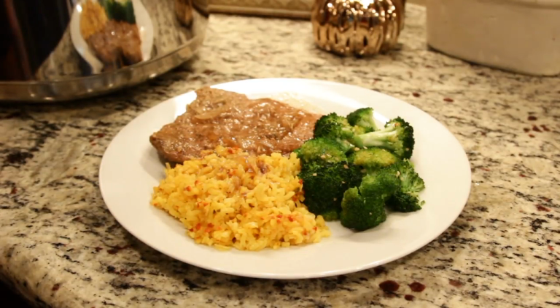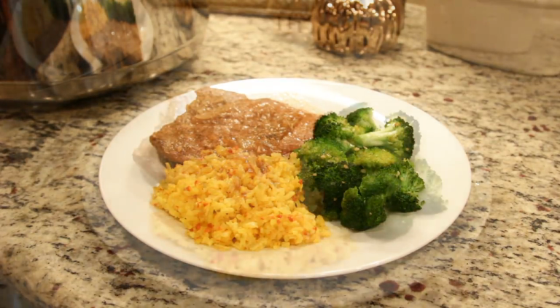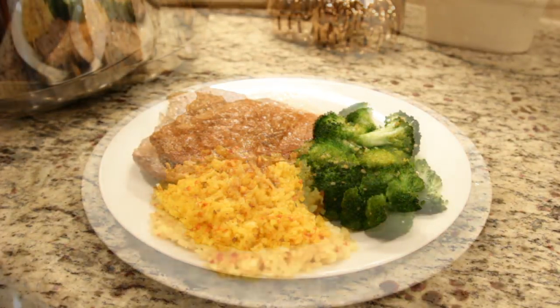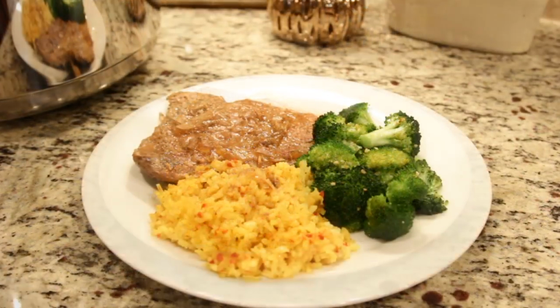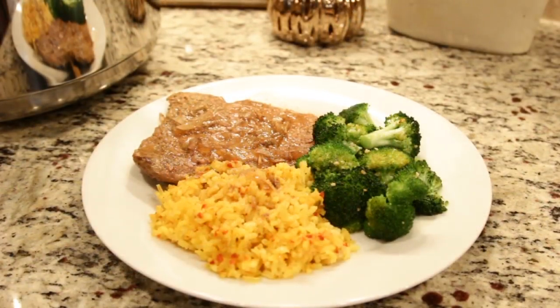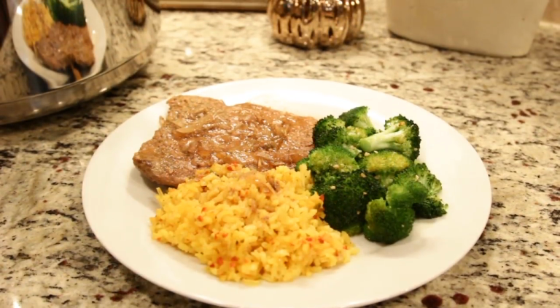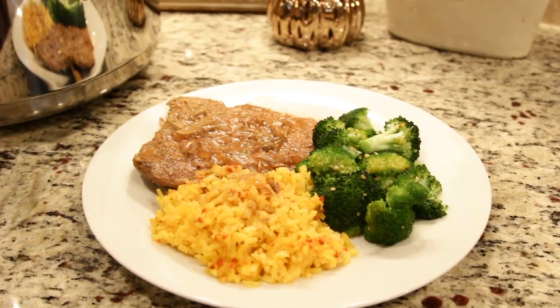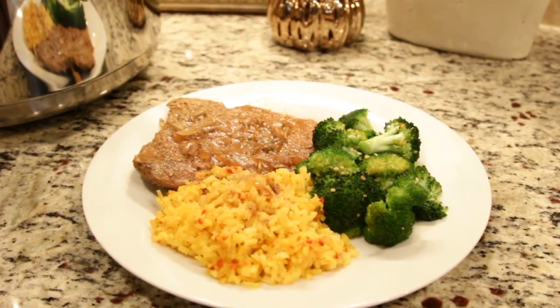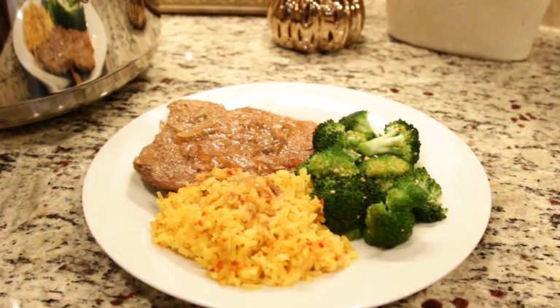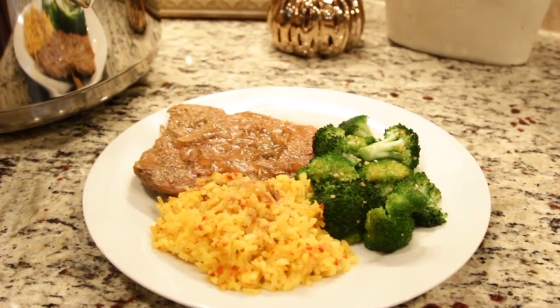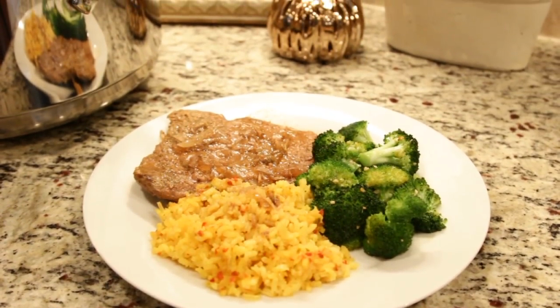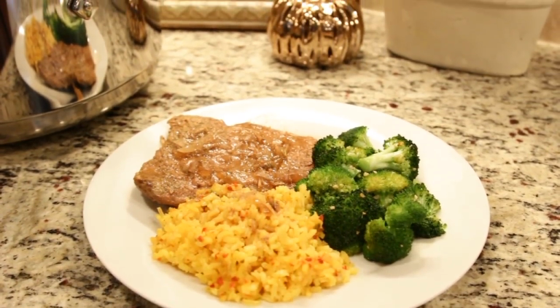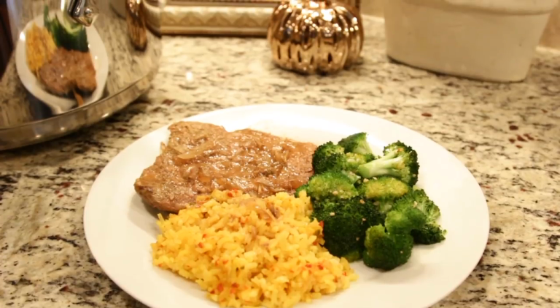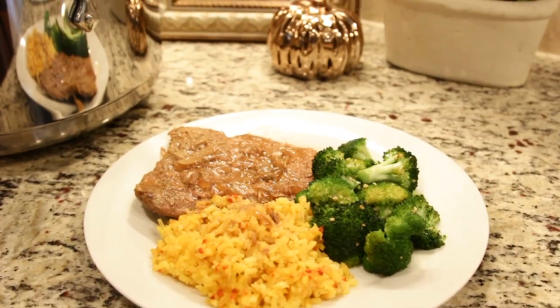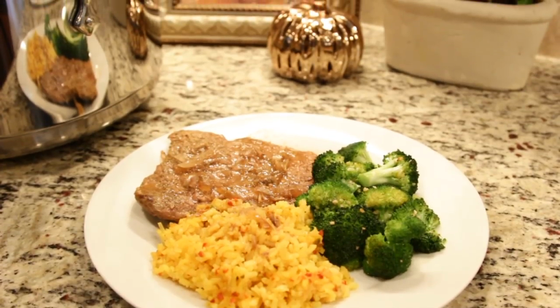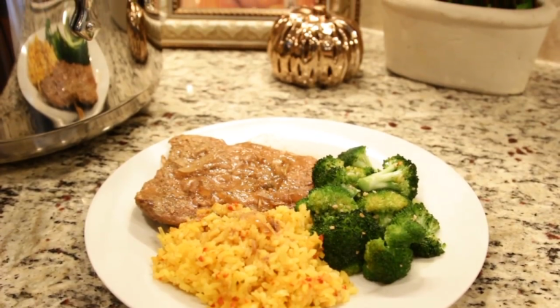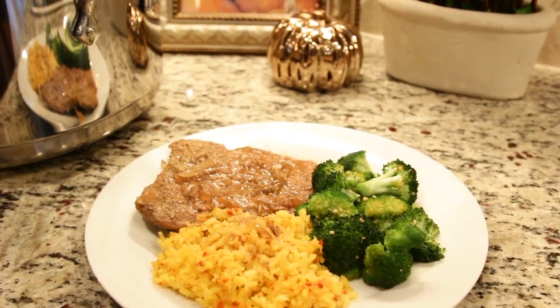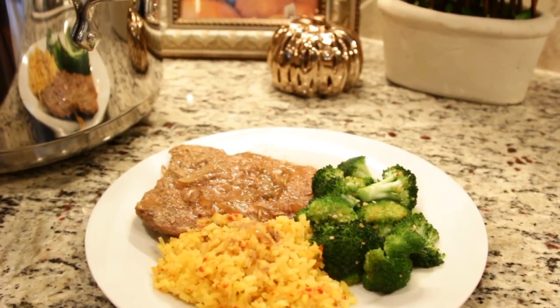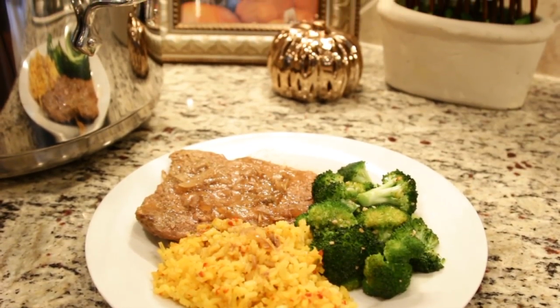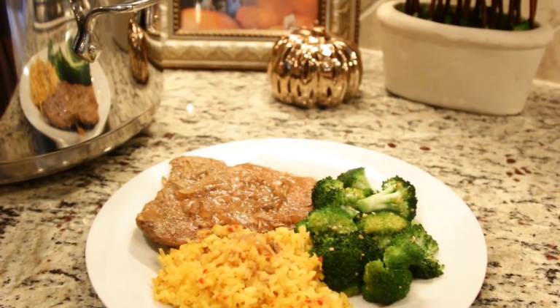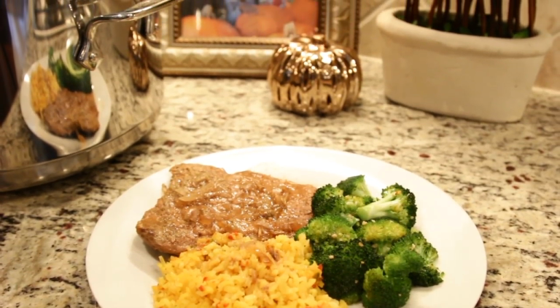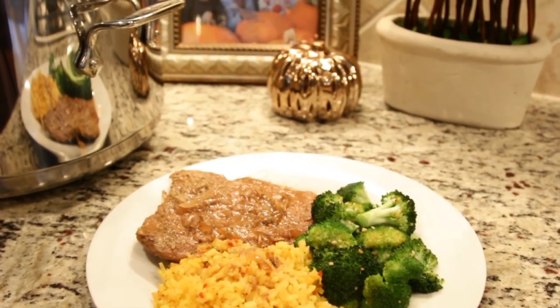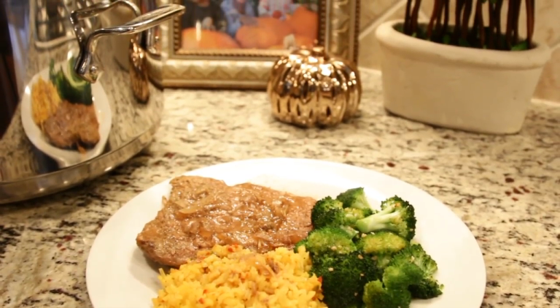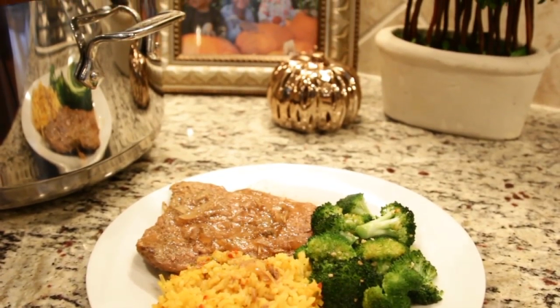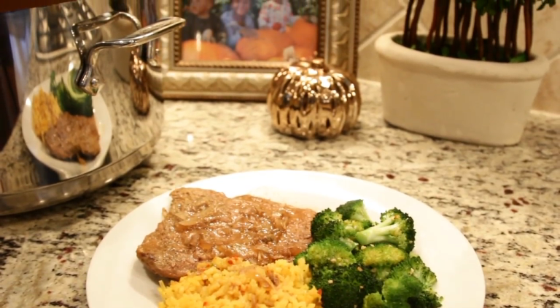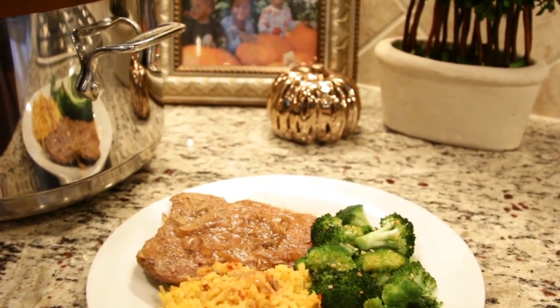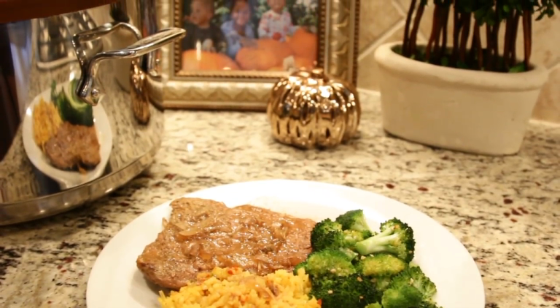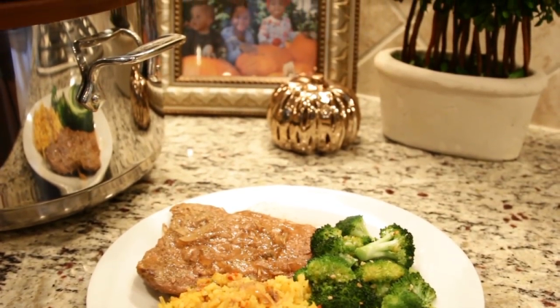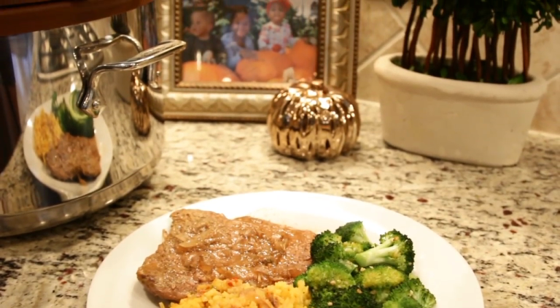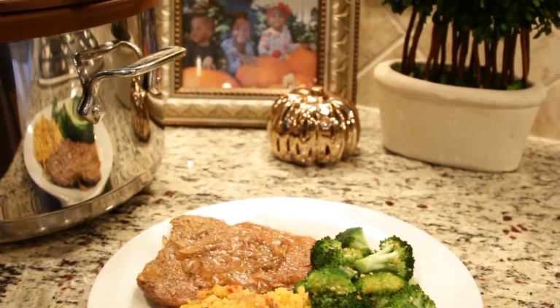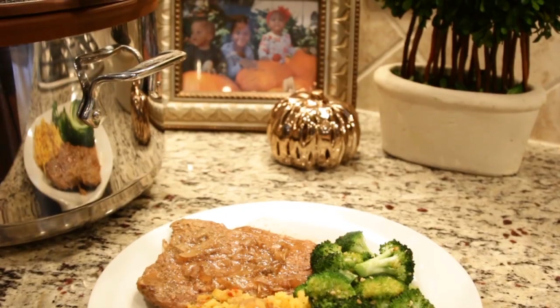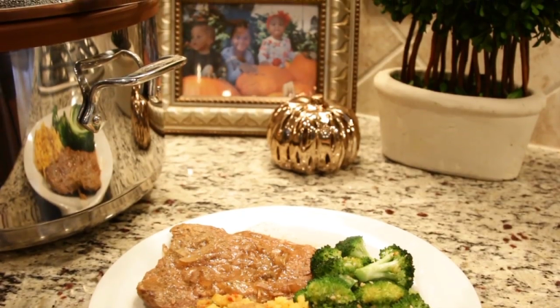And that's it, you guys. I hope you enjoyed today's presentation of my mom's cube steaks. I'll see you right back here next week. Until then, Bon Appetit!